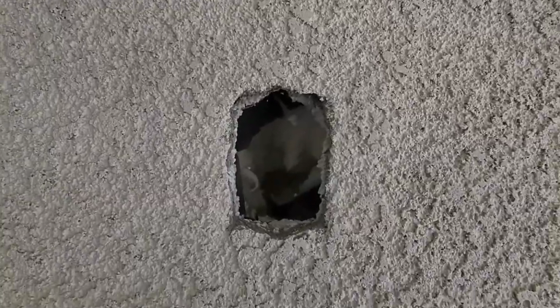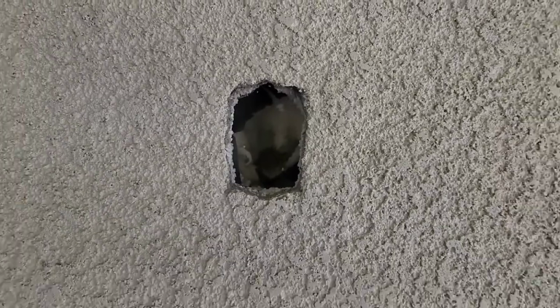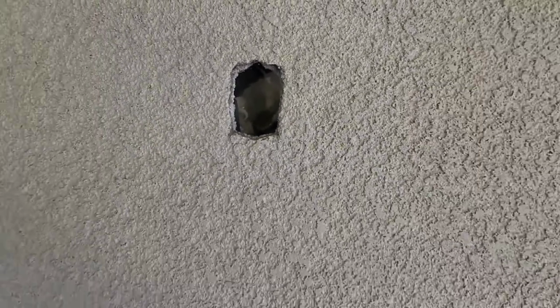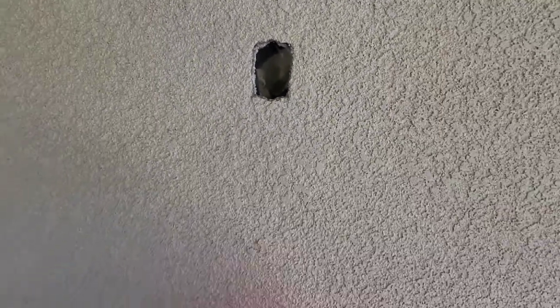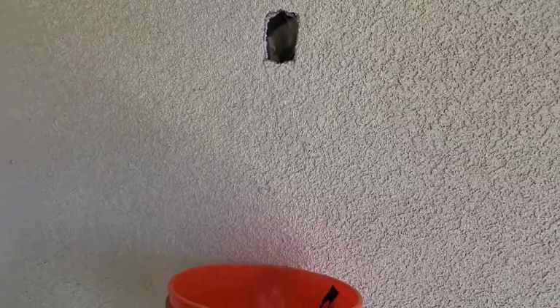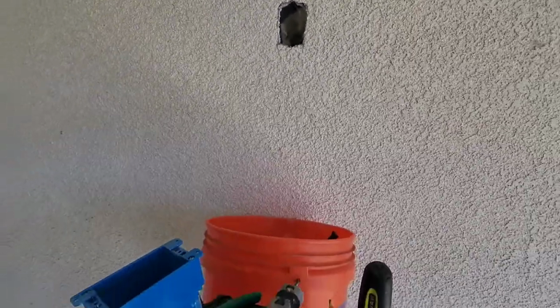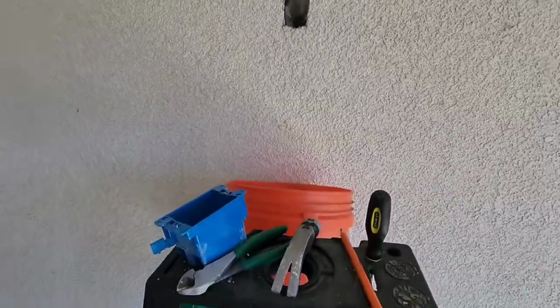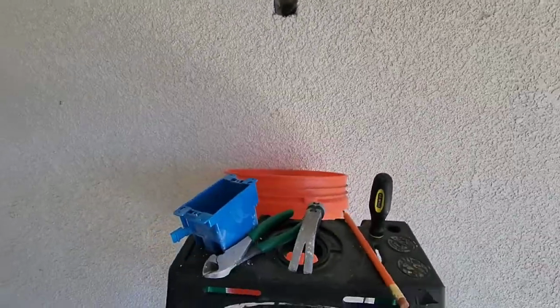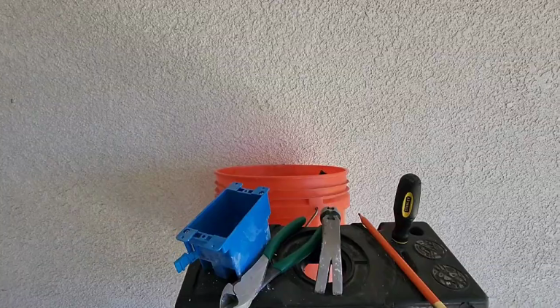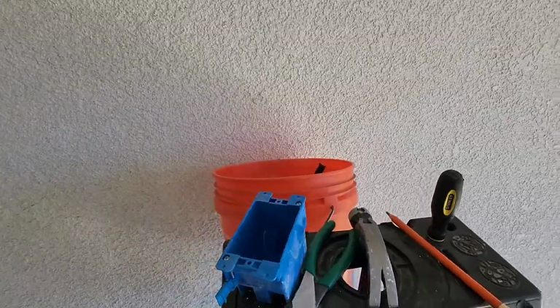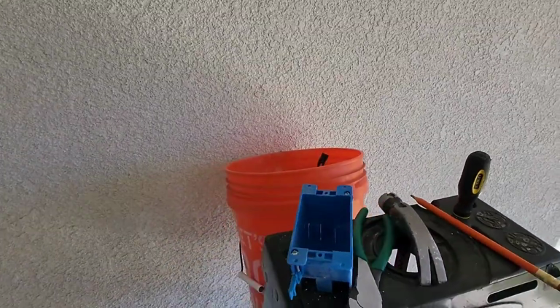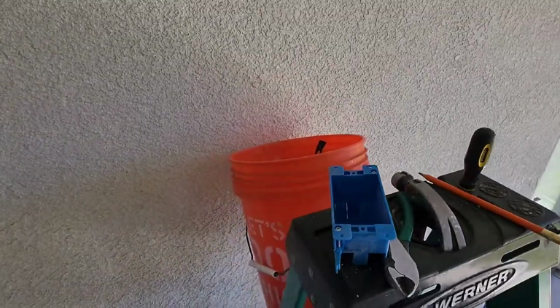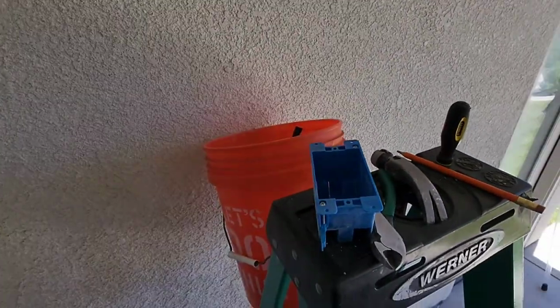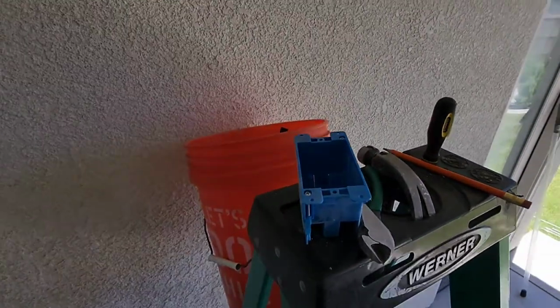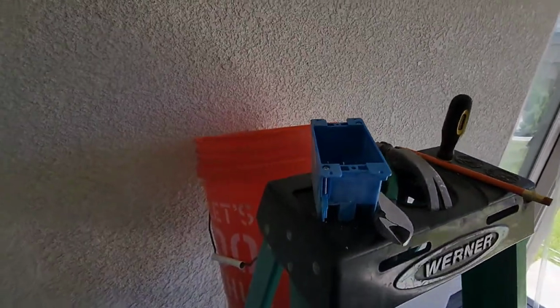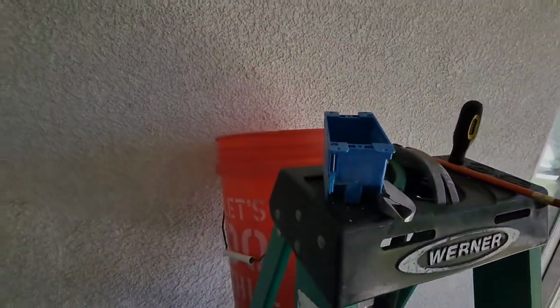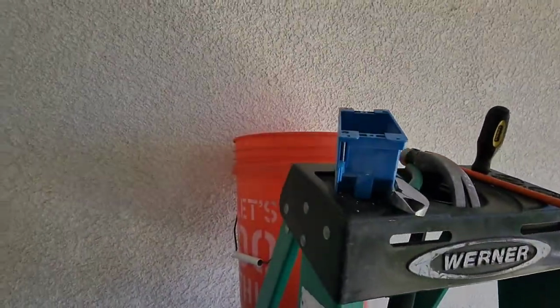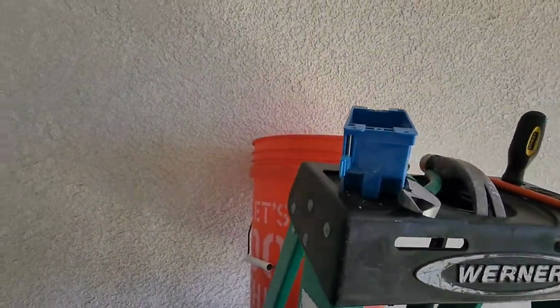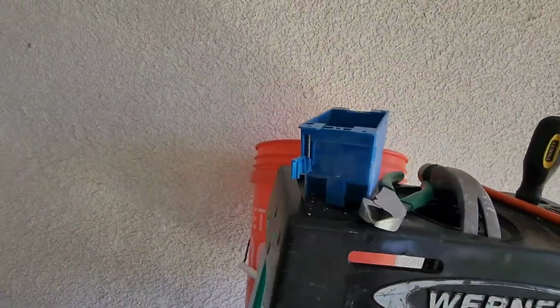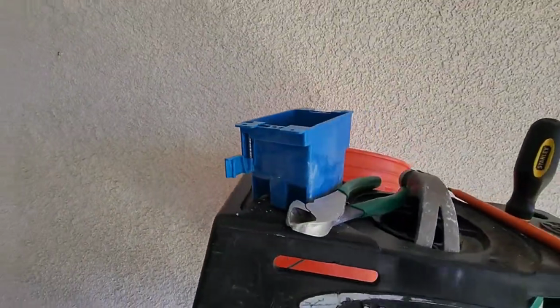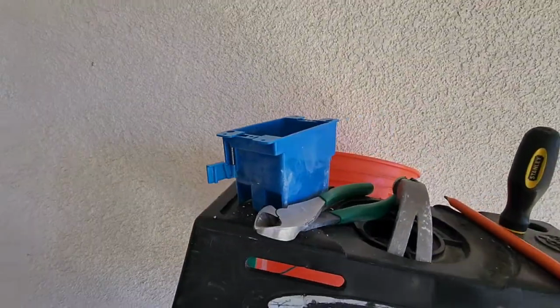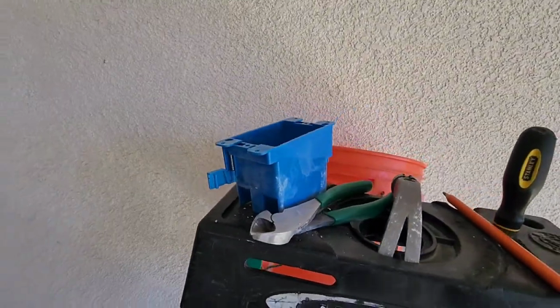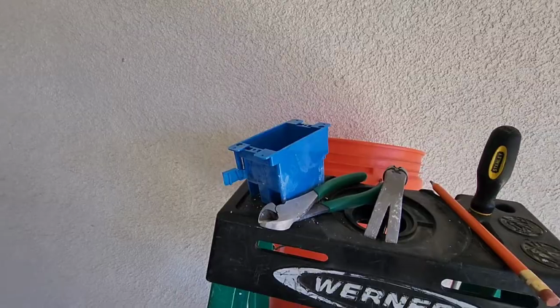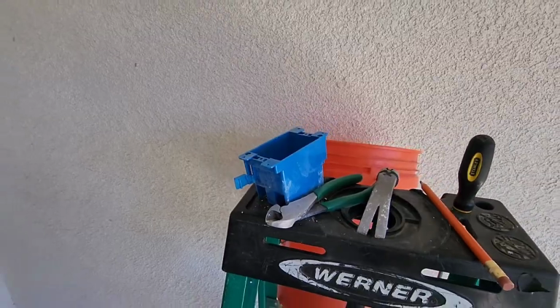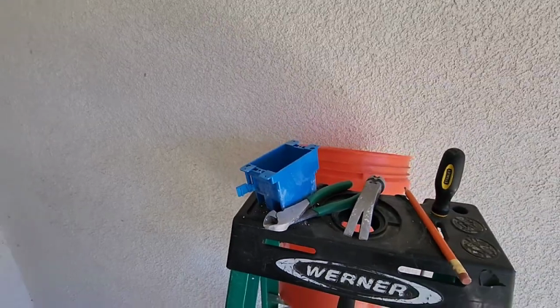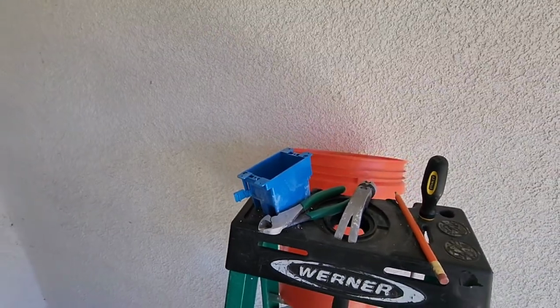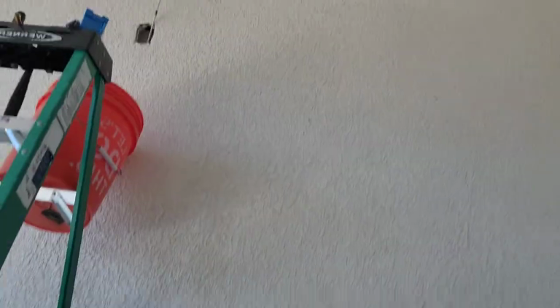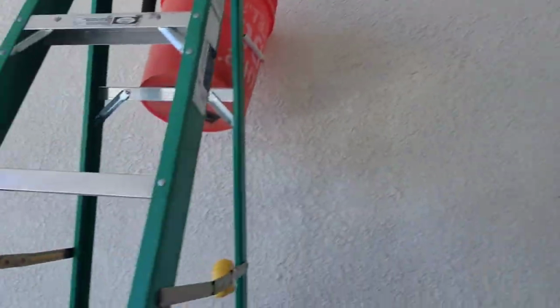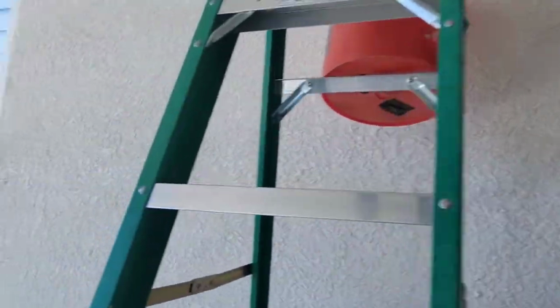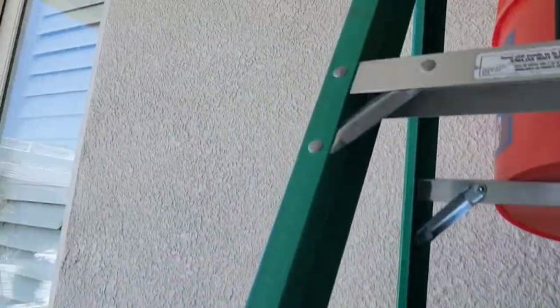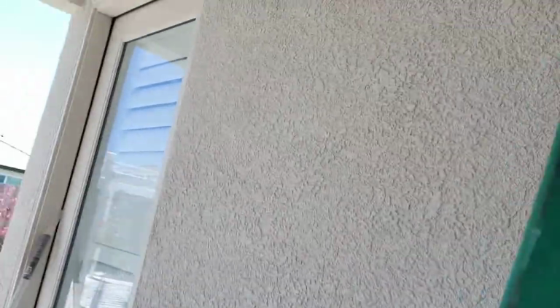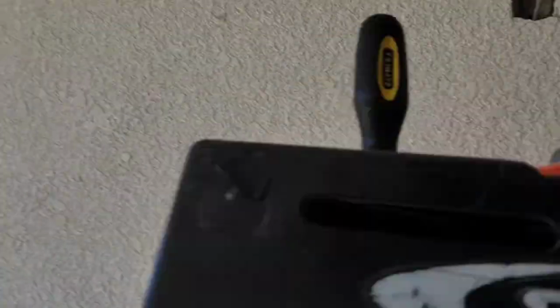I went ahead and knocked my hole in the wall, and you can see that blue box there — that is an old-work box, a gang box. You can get it at Home Depot, Lowe's, etc.